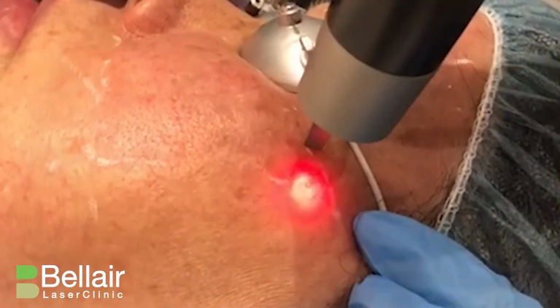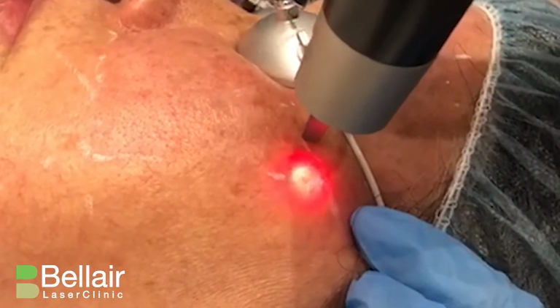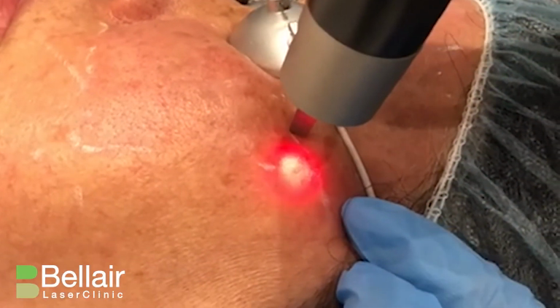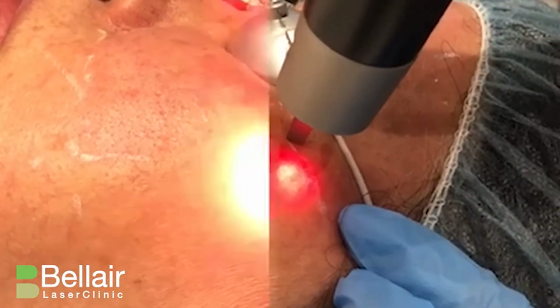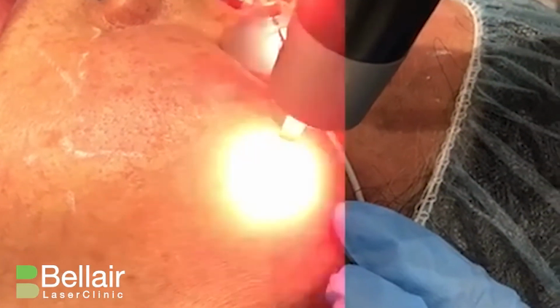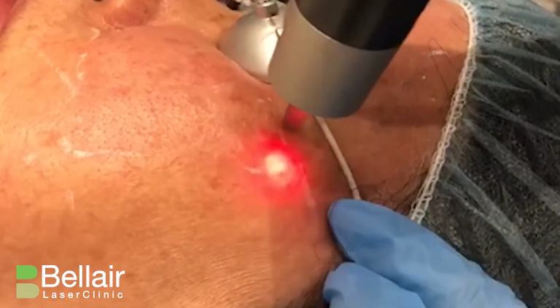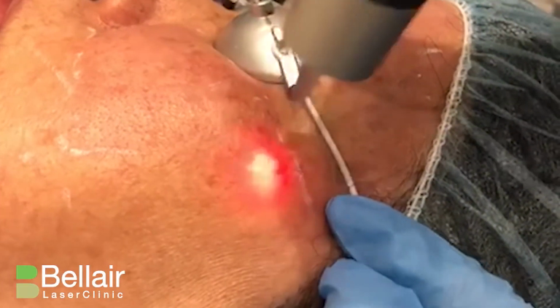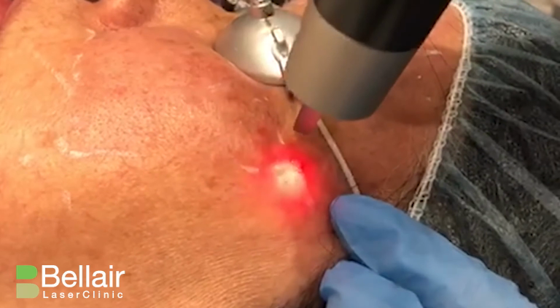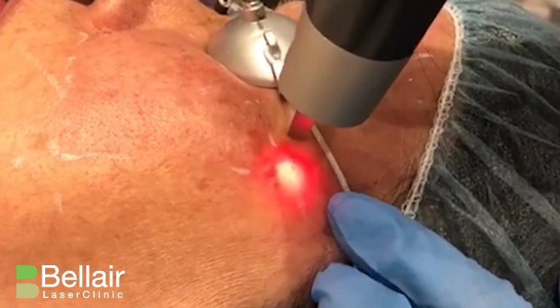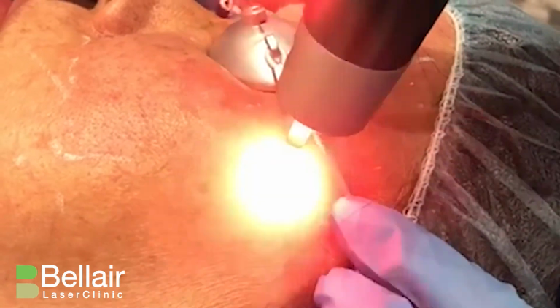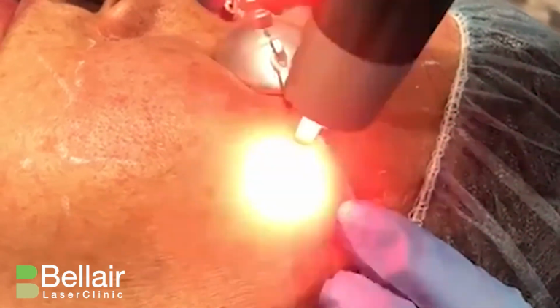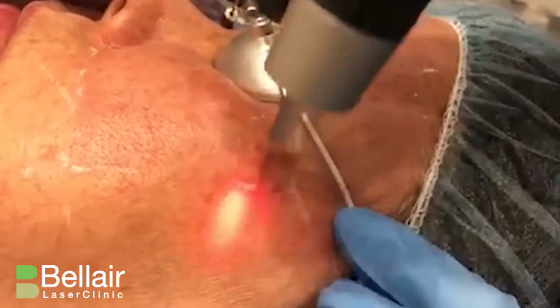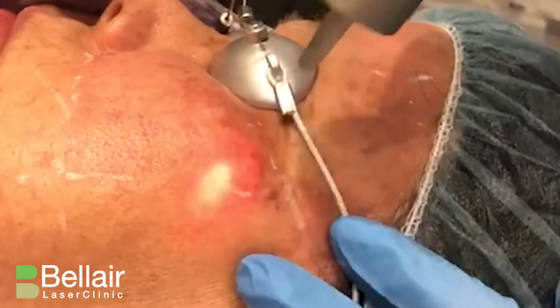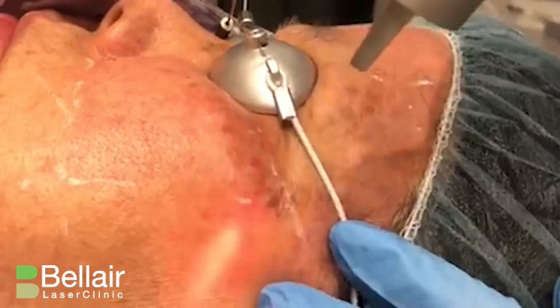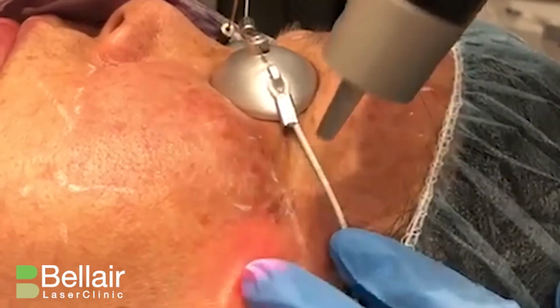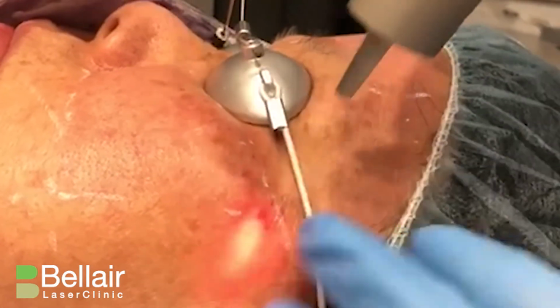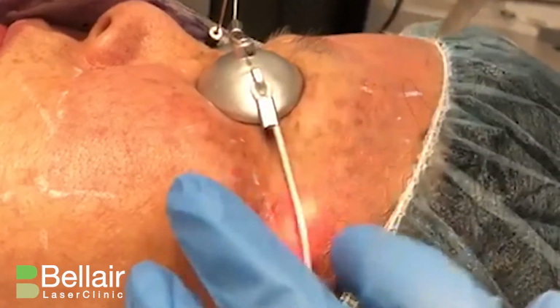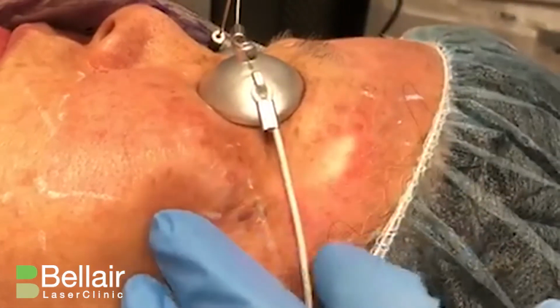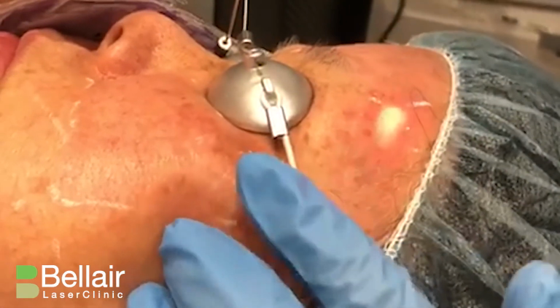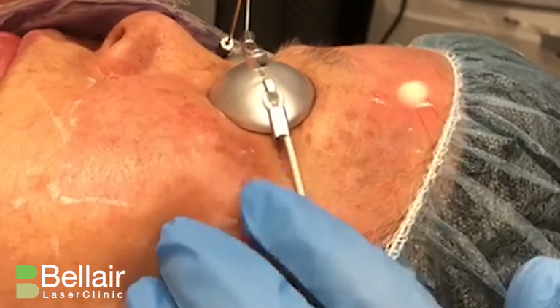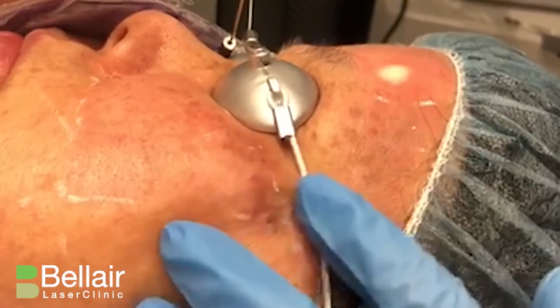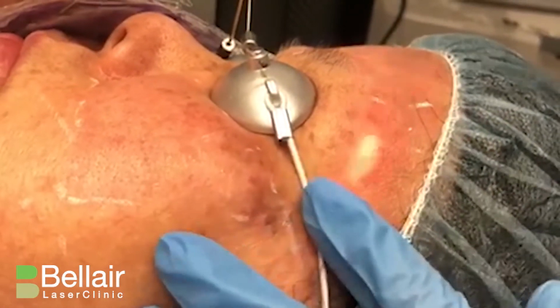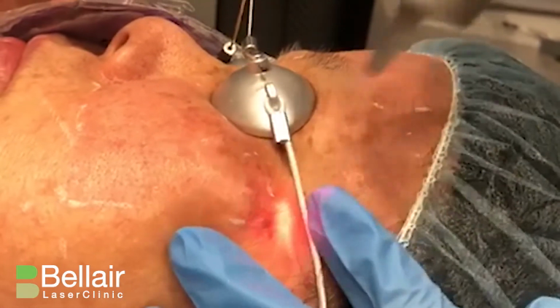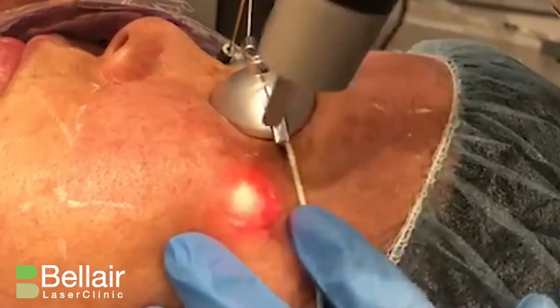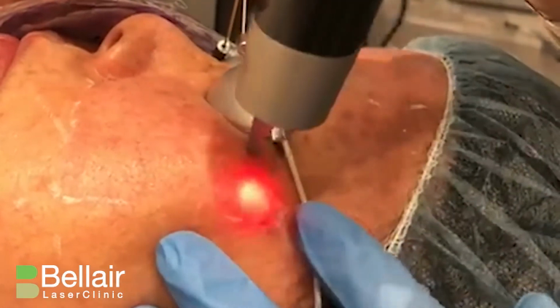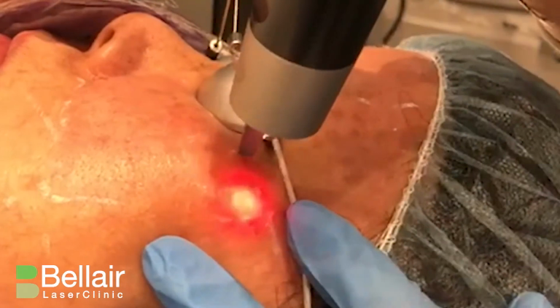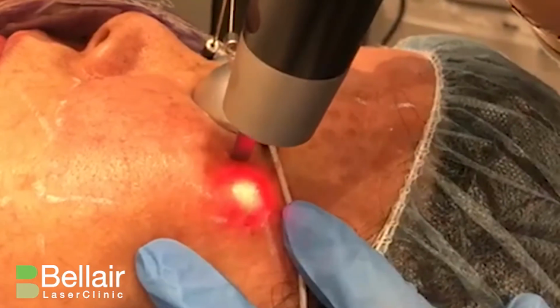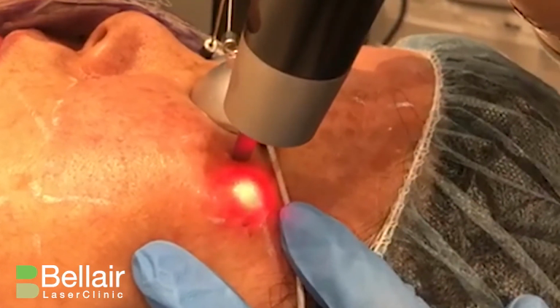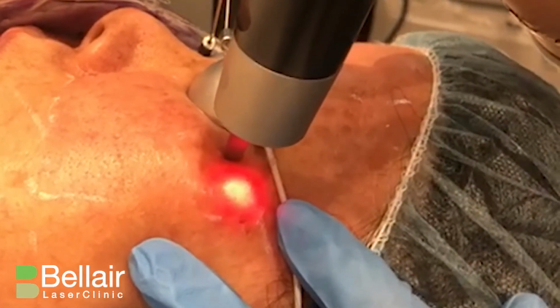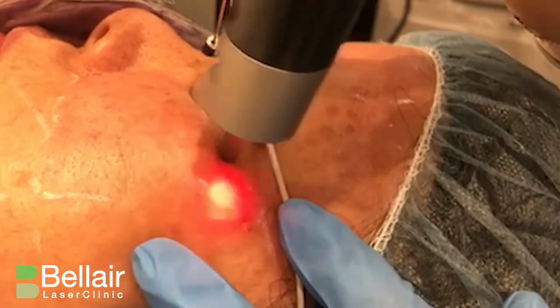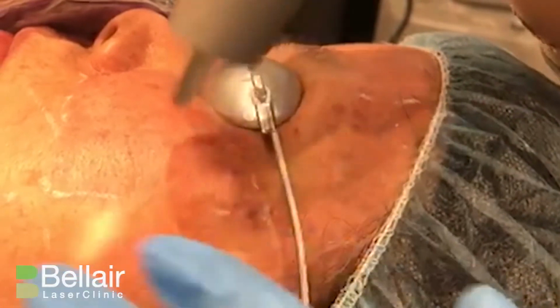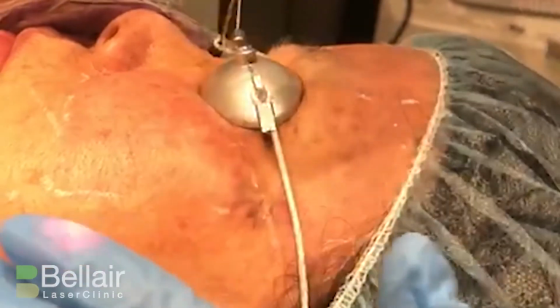So the focus is your best friend for everything. So if you have a resistant brown spot, for example...